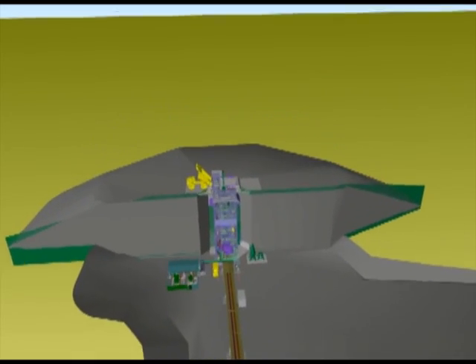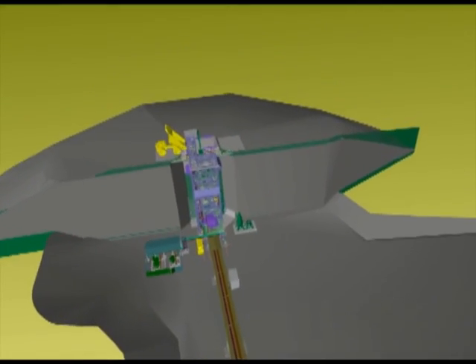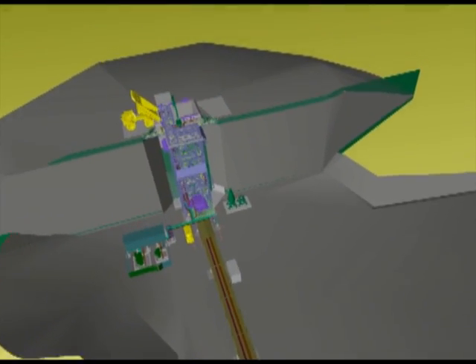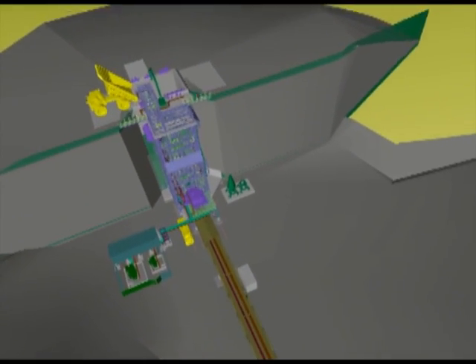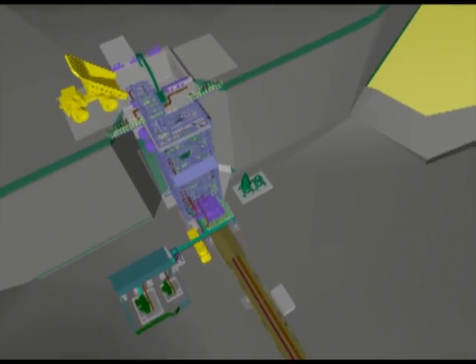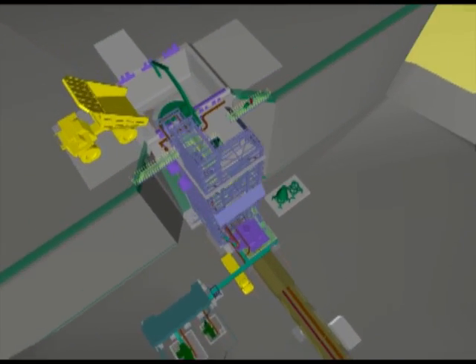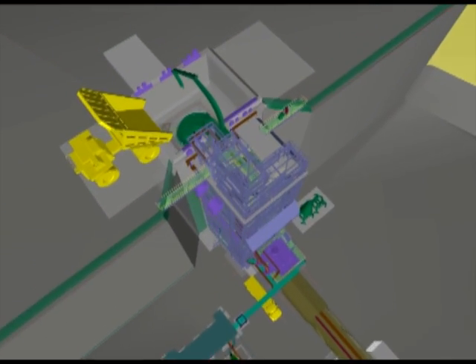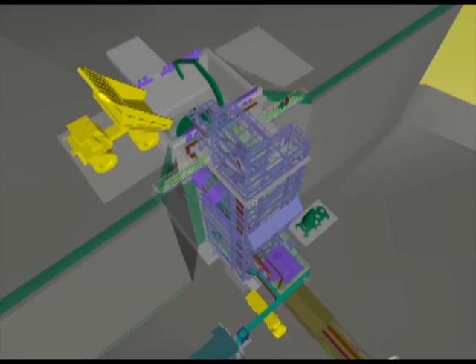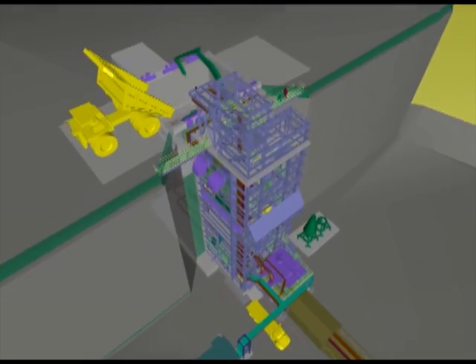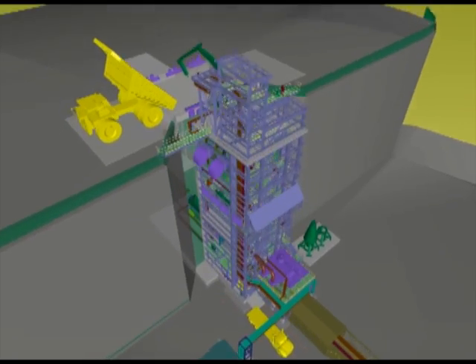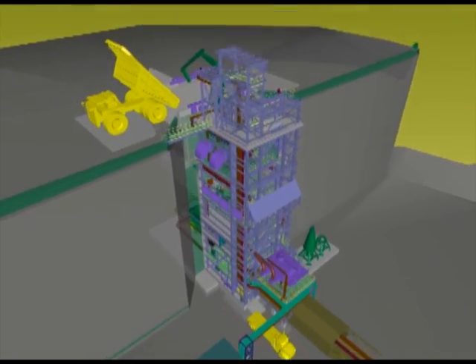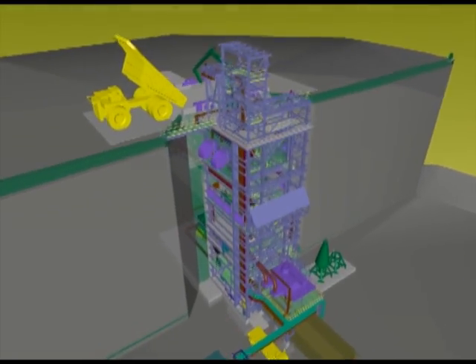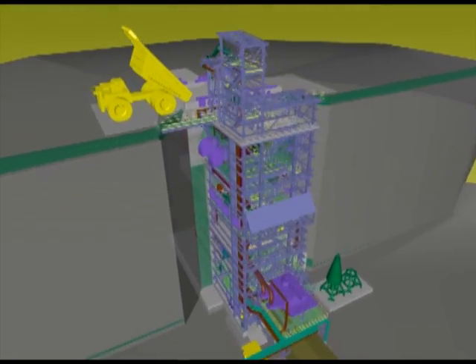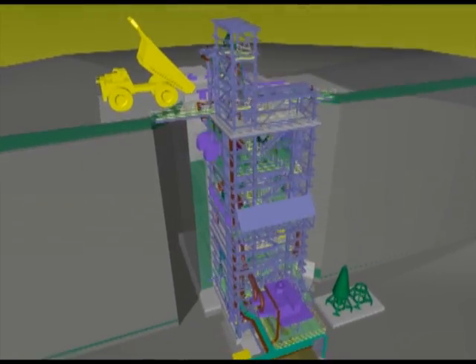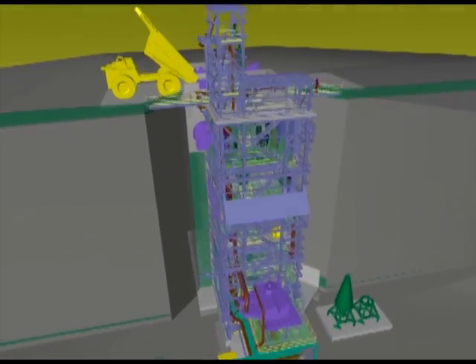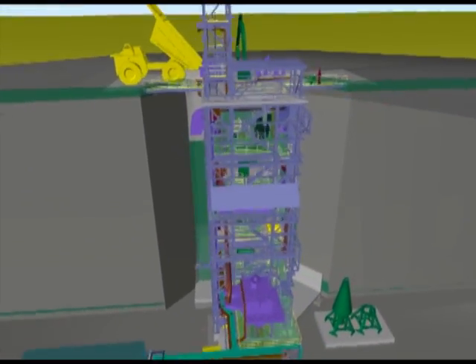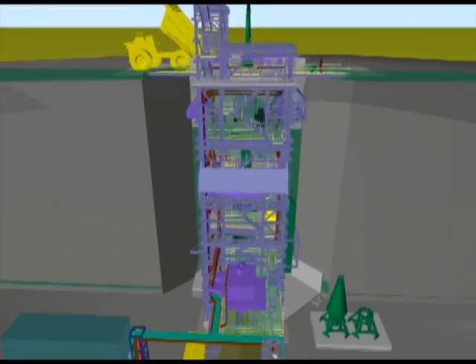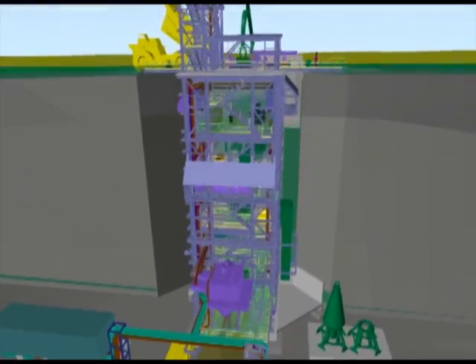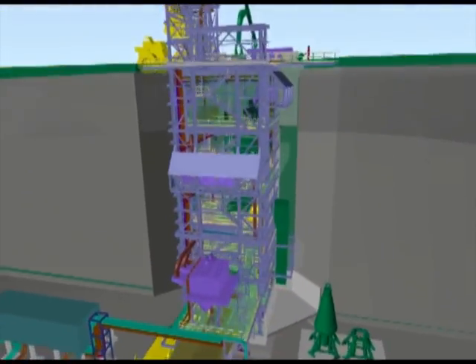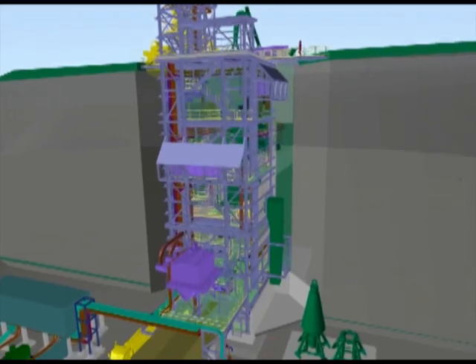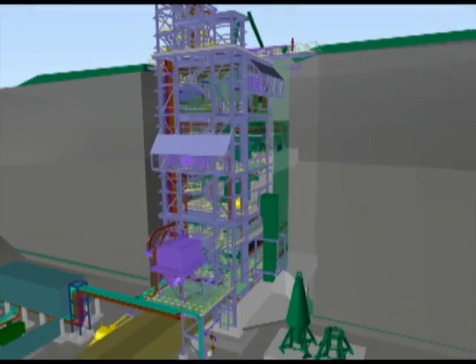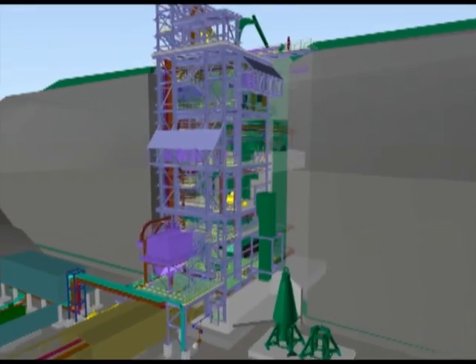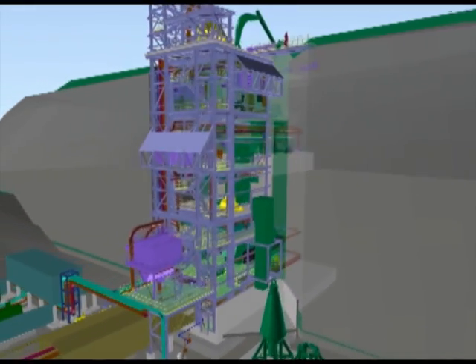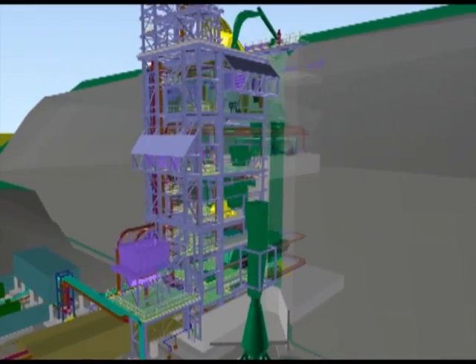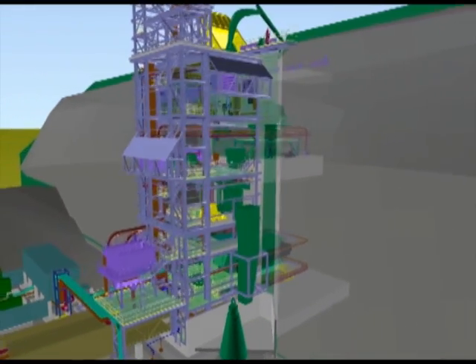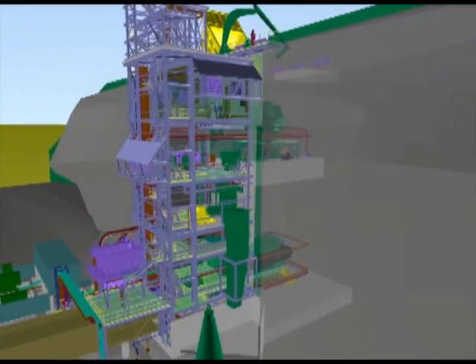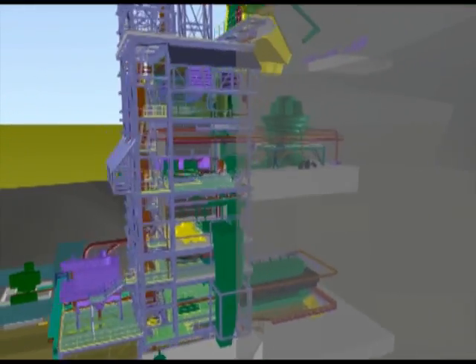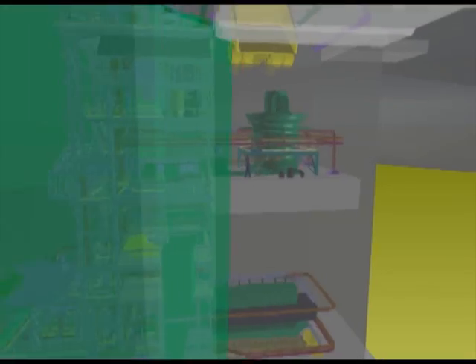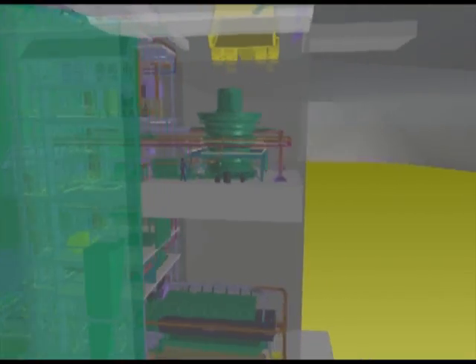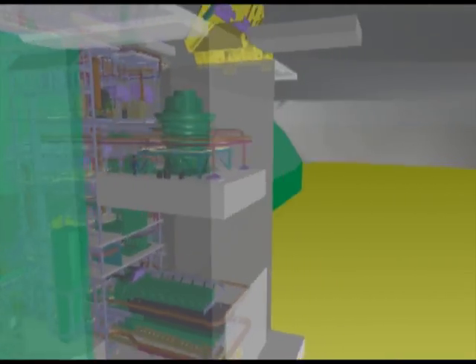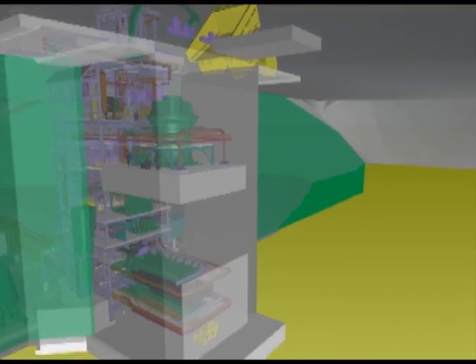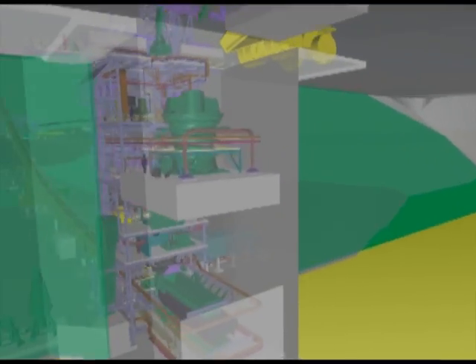The primary crushing plant is a conventional gyratory crusher facility designed to crush run-of-mine ore. This facility will also be equipped with a rock breaker to break oversized rocks and a dust suppression and dust collection system.